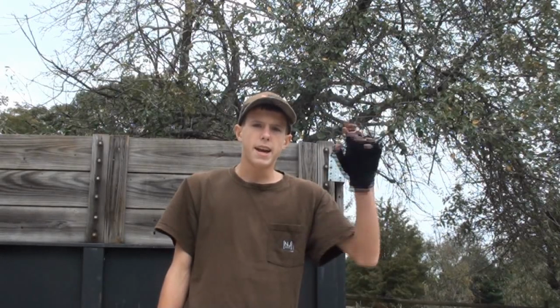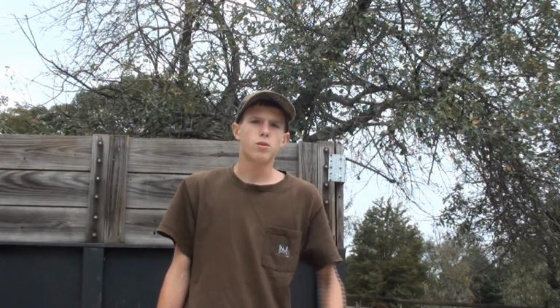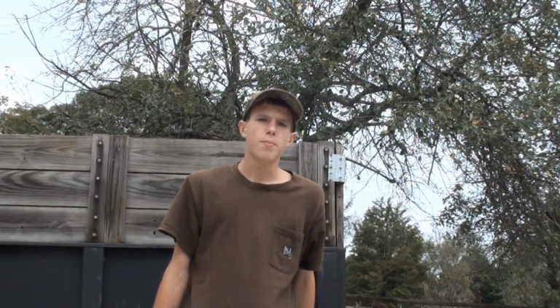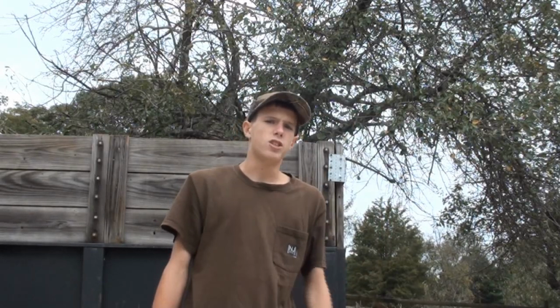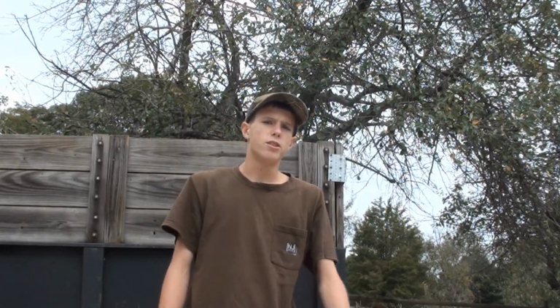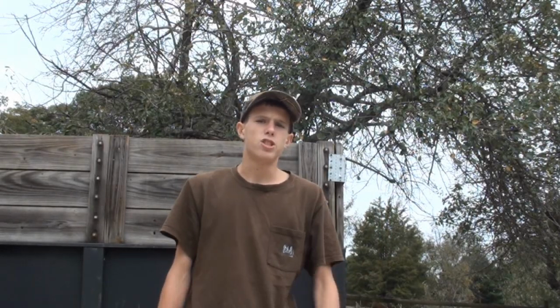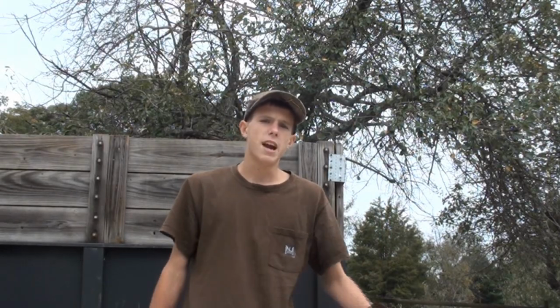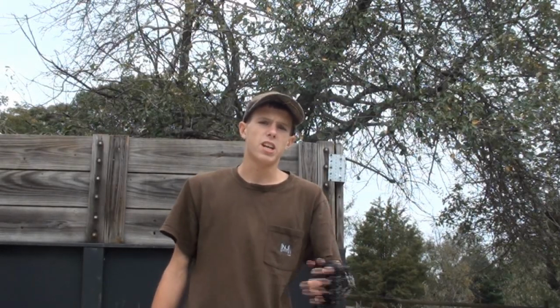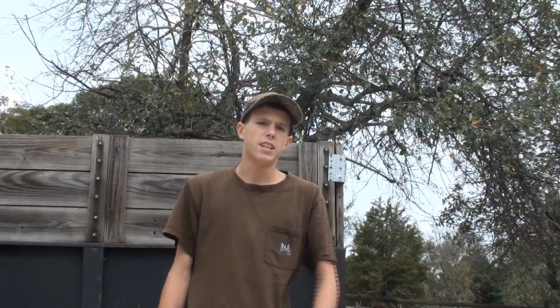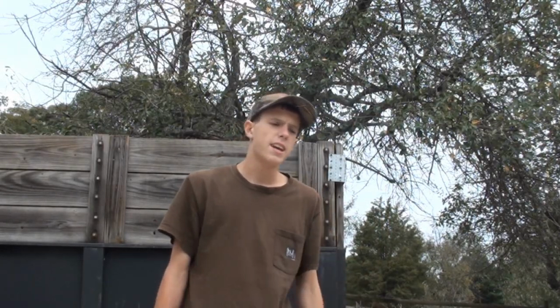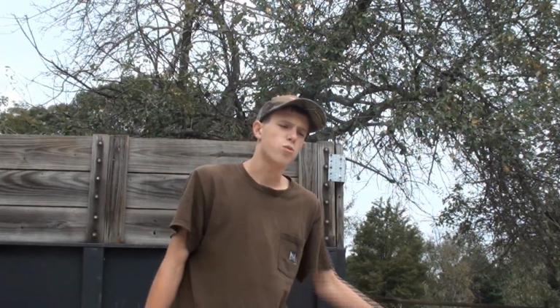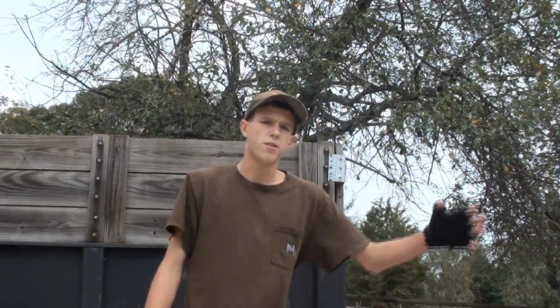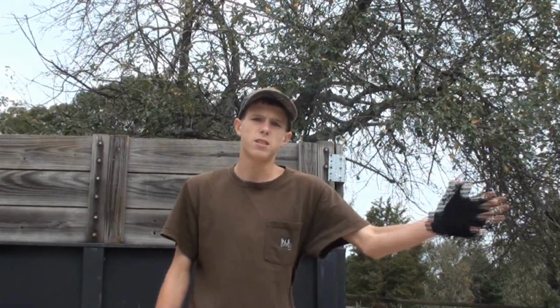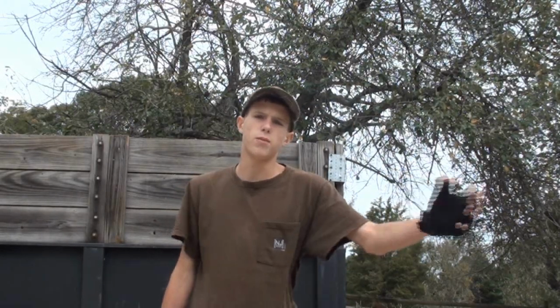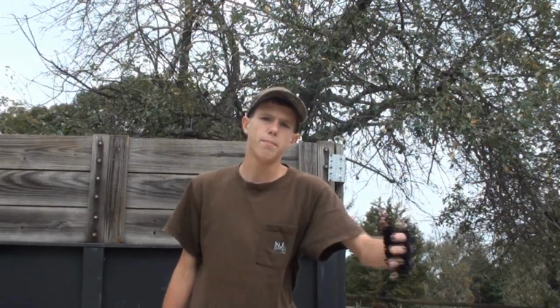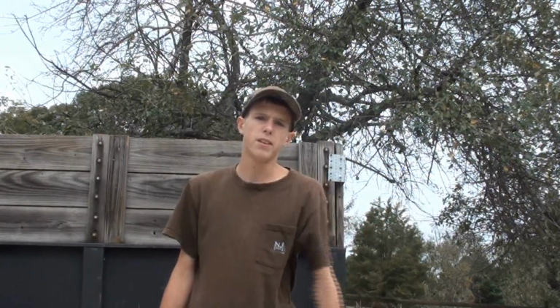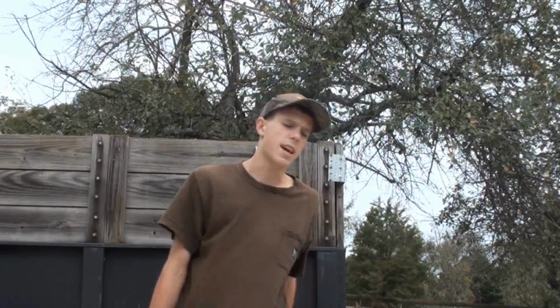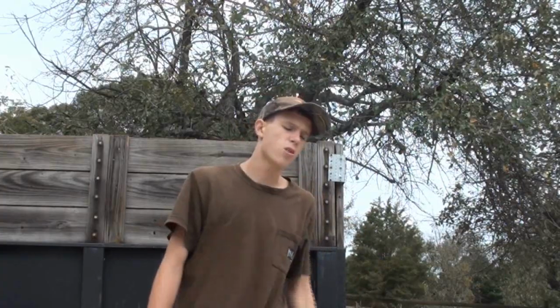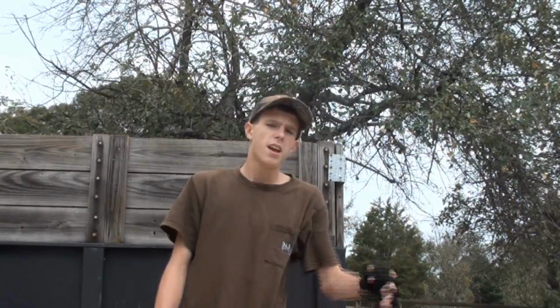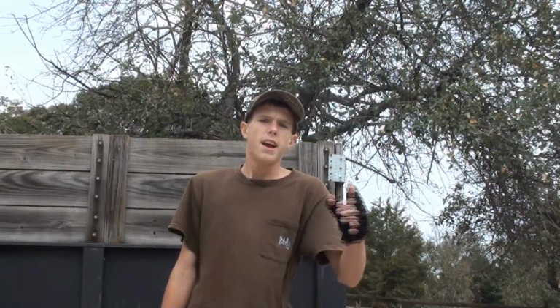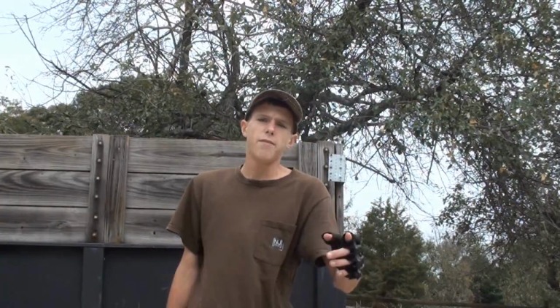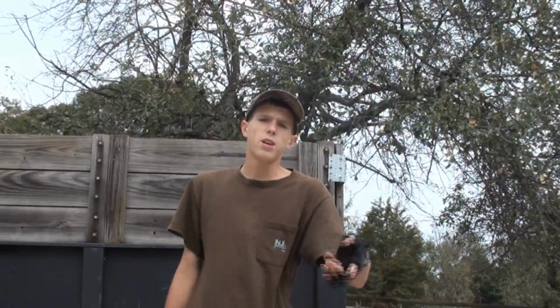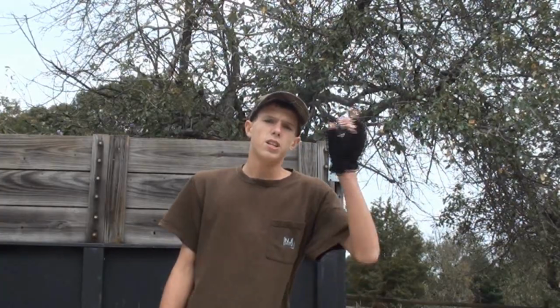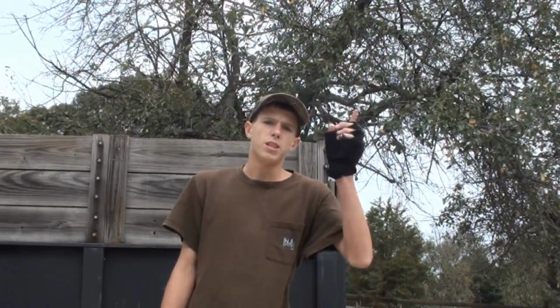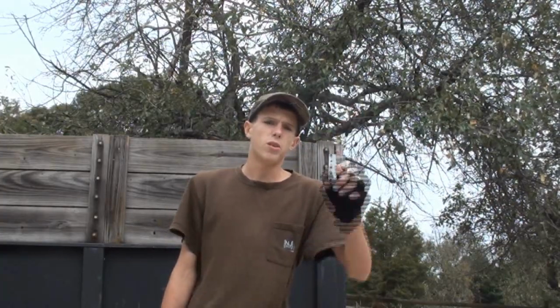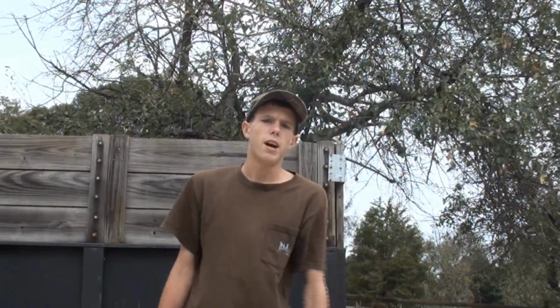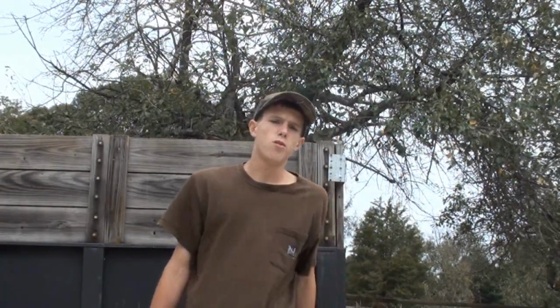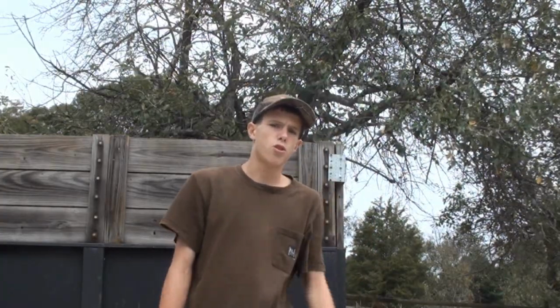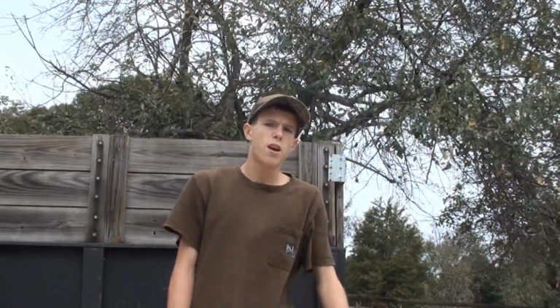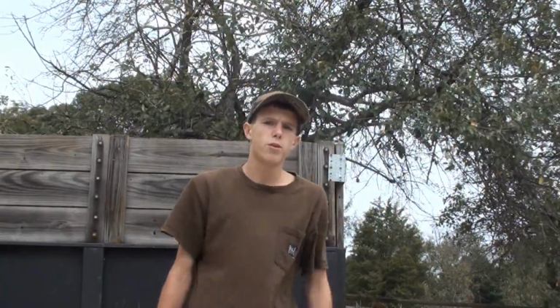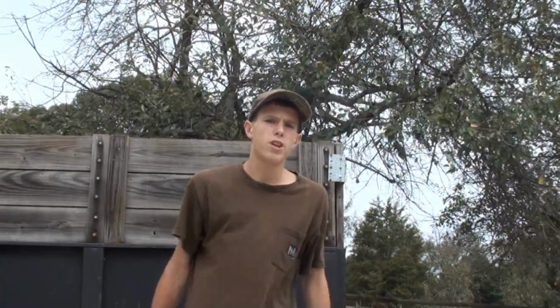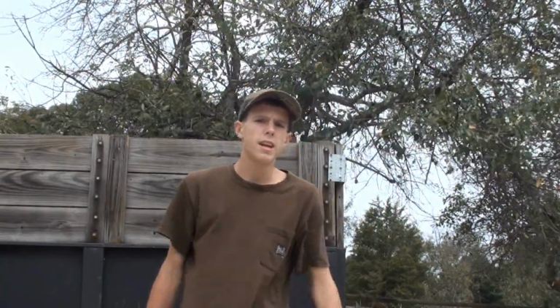Hey guys, what's up? Angus here. As you can see, we're outside again today, that's why there is a bit of wind buffeting the camera. If you can't already tell by the title, I do have a chronograph for you today.